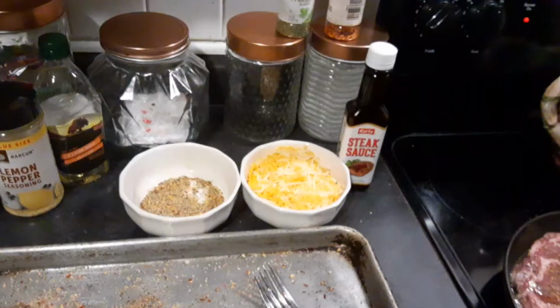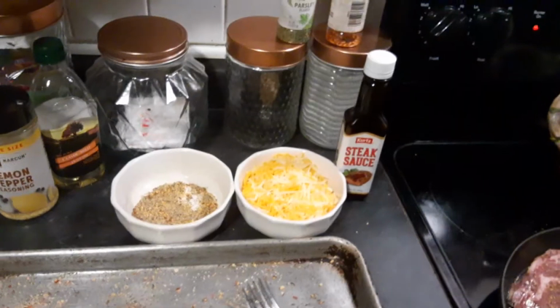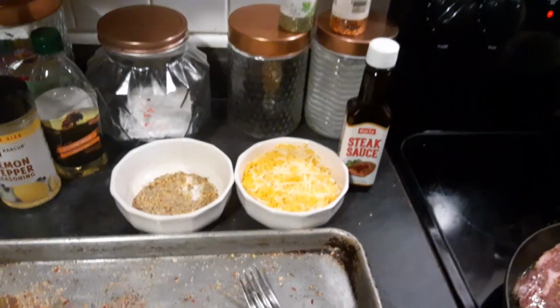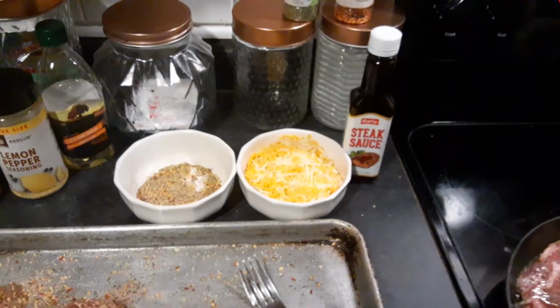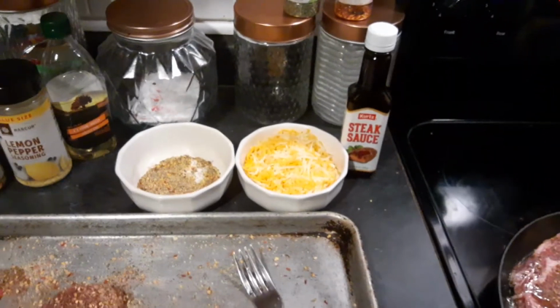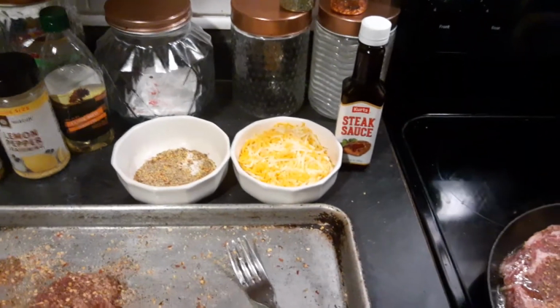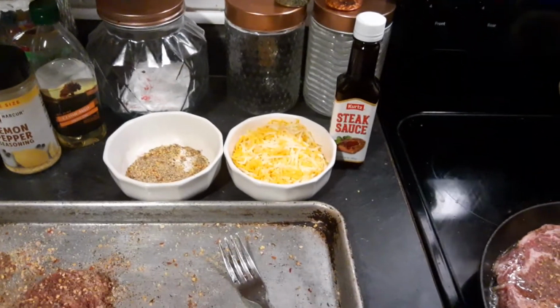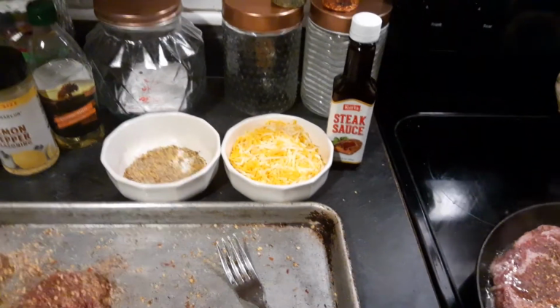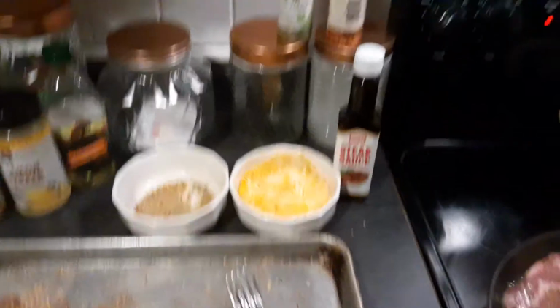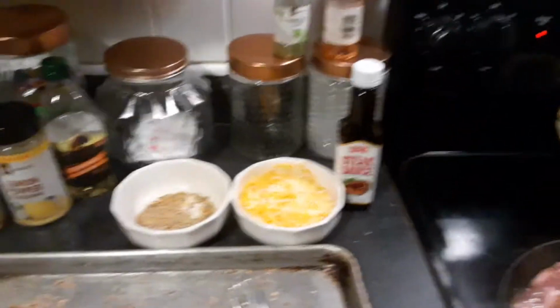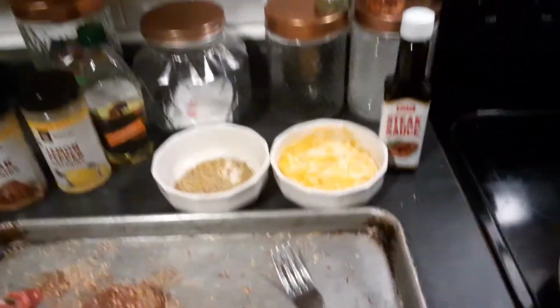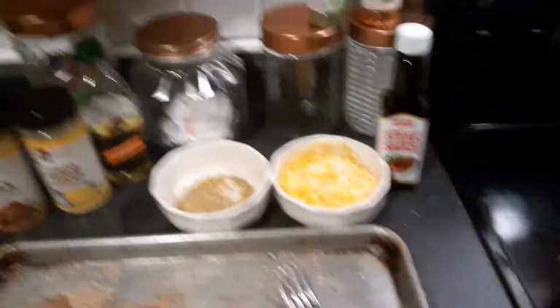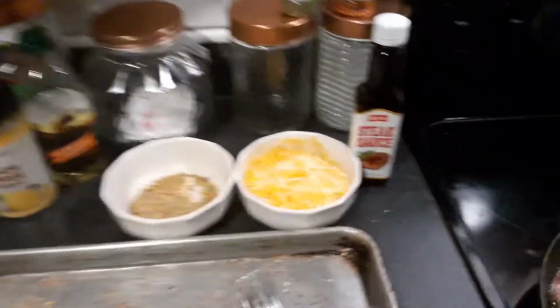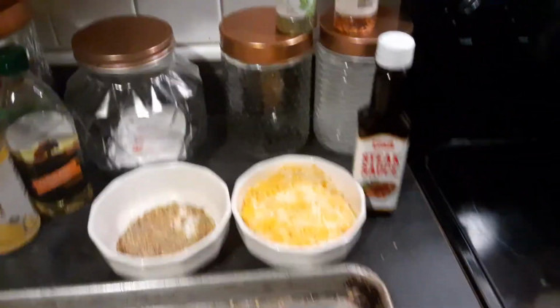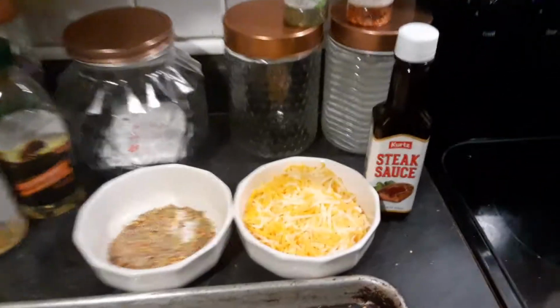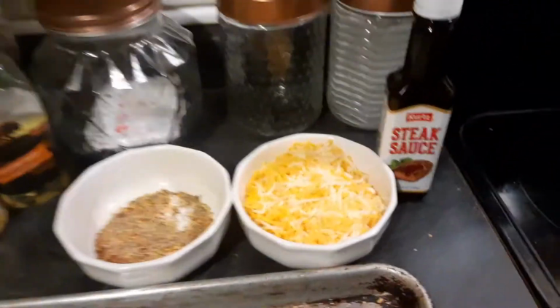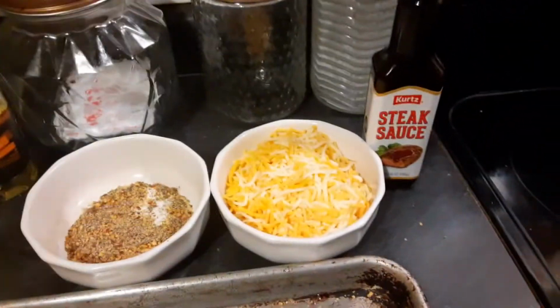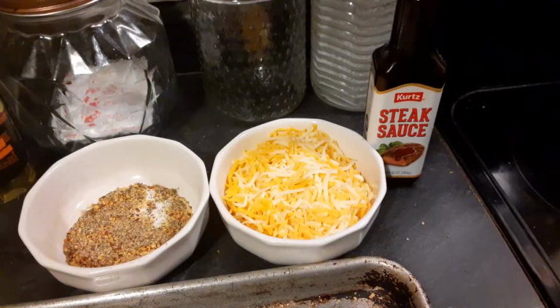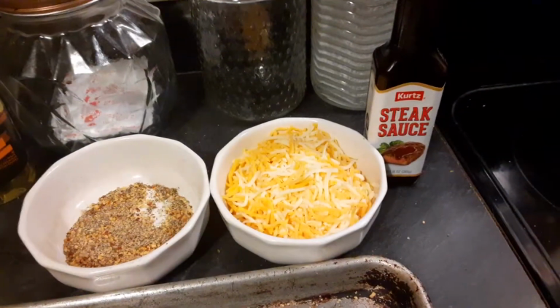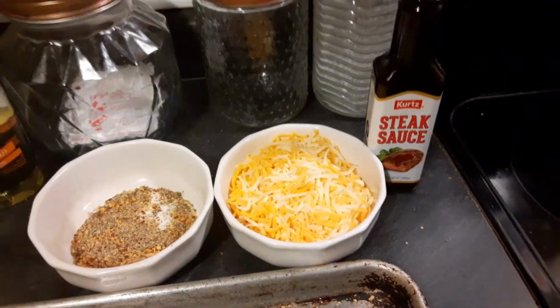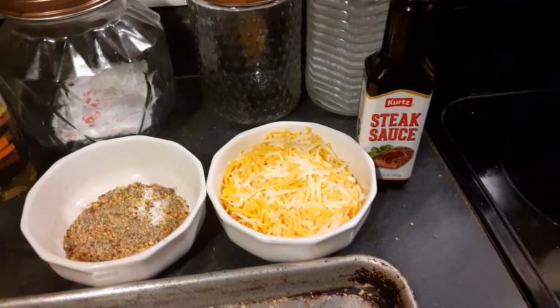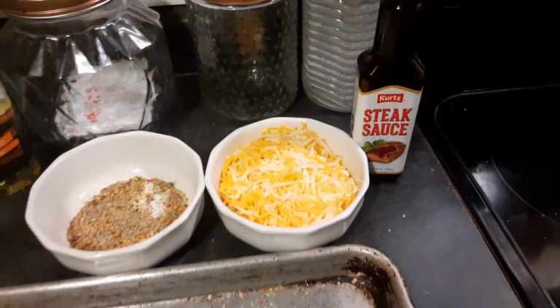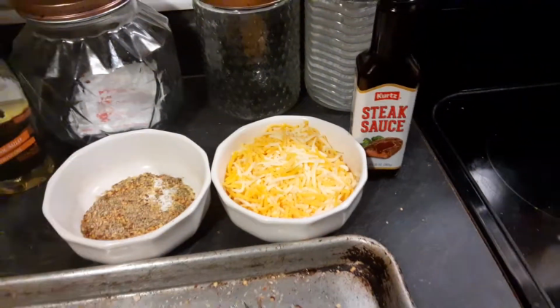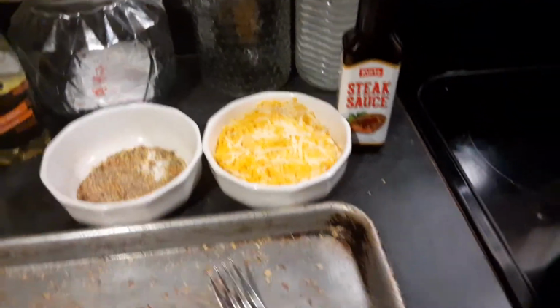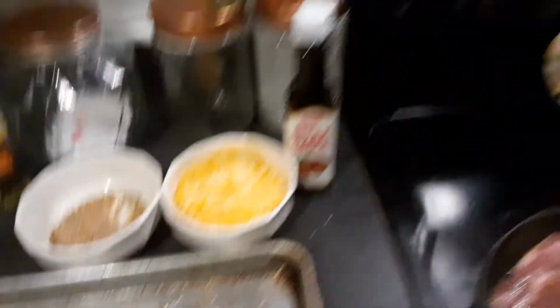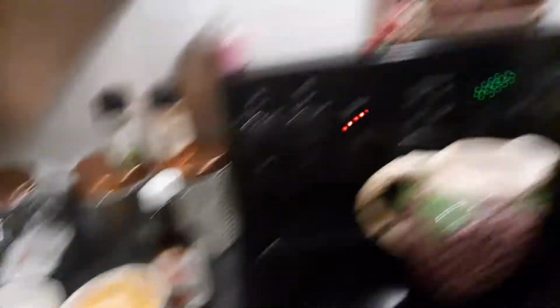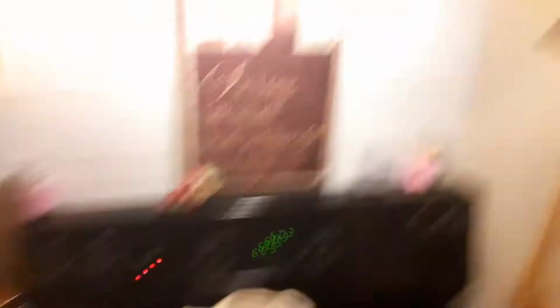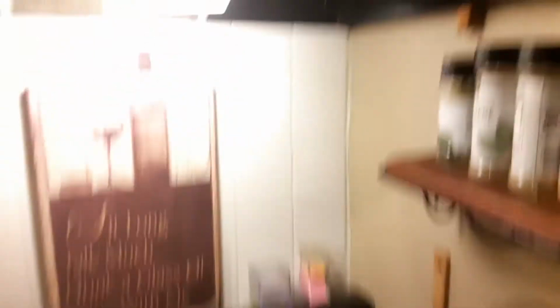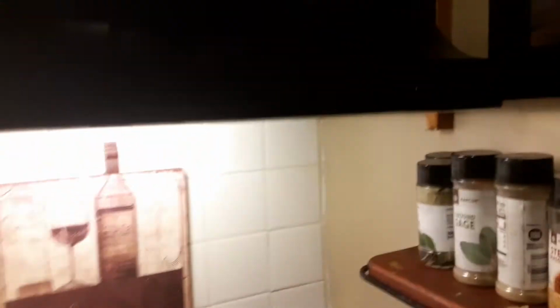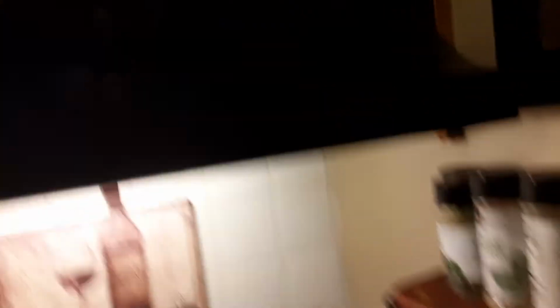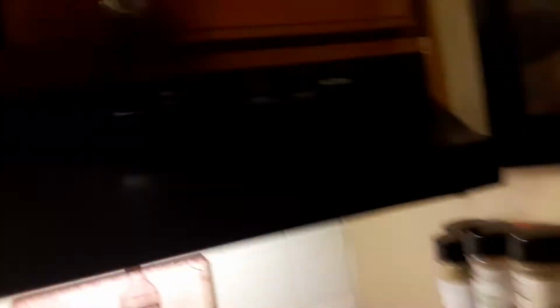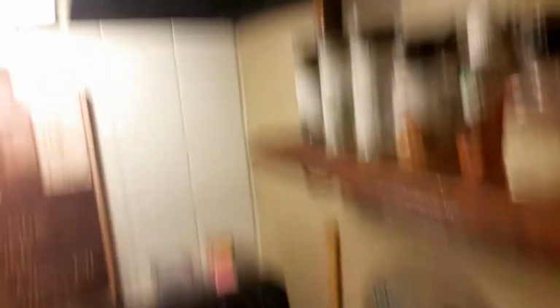Got the steak seasoning getting ready. Got my cheese there. Some chili cheese fries — where's that seasoned salt at?